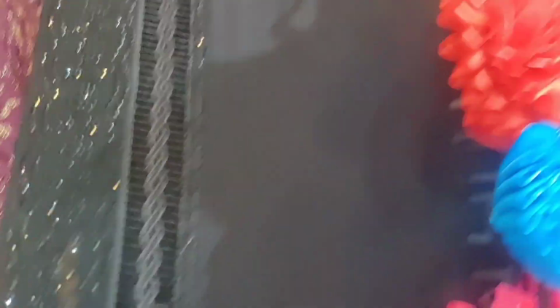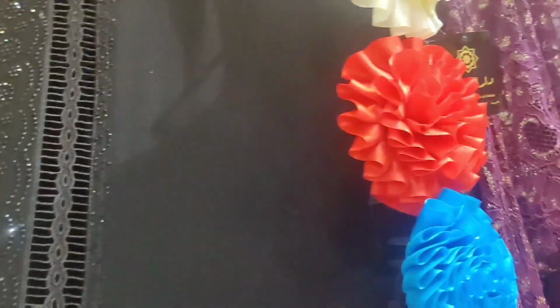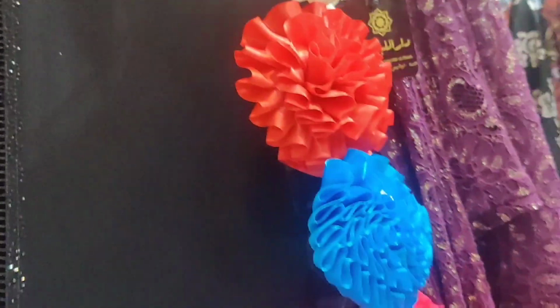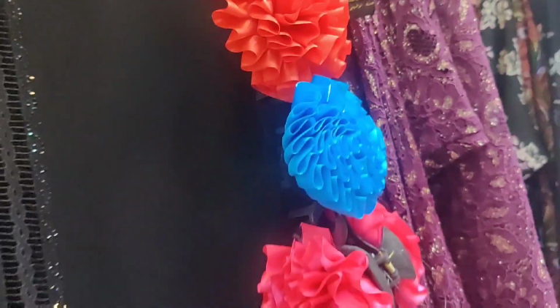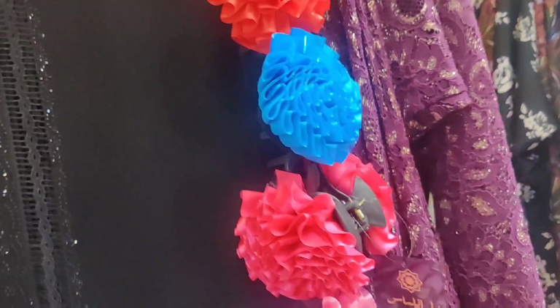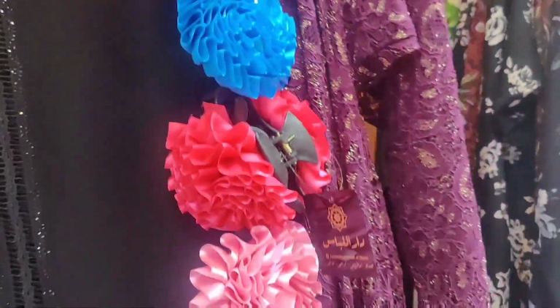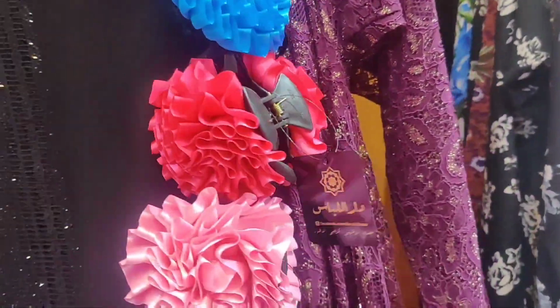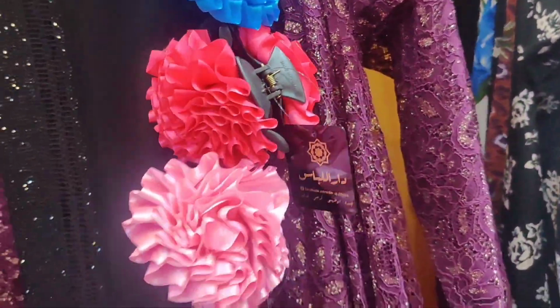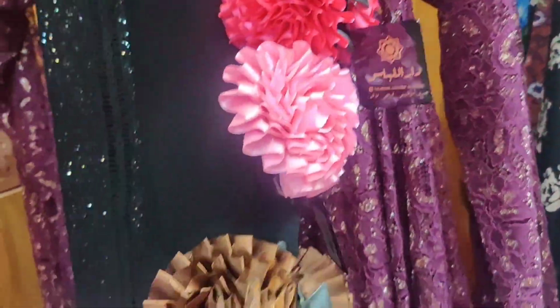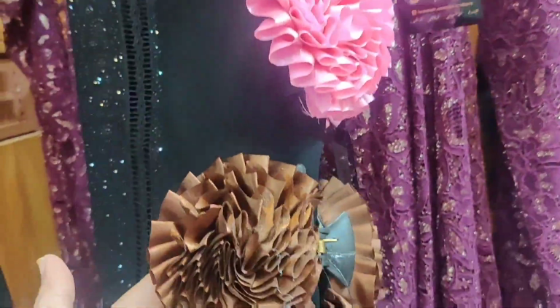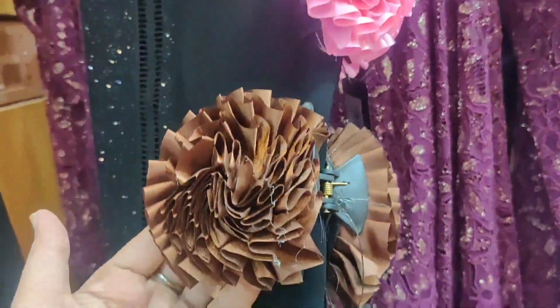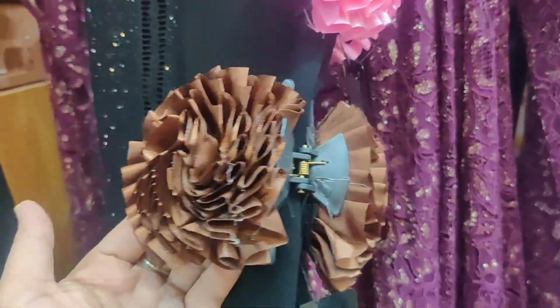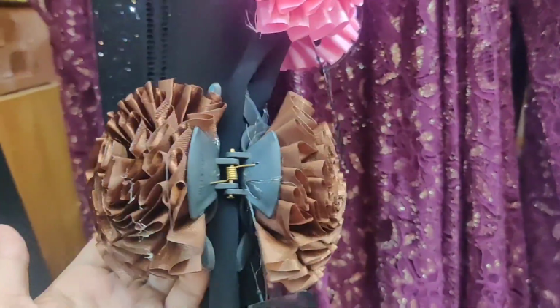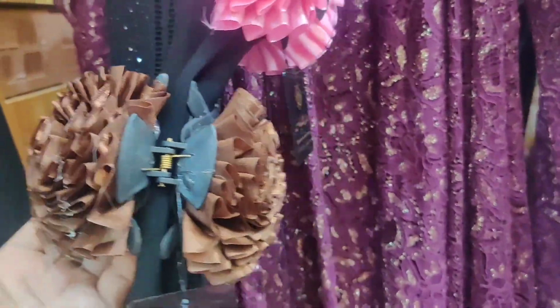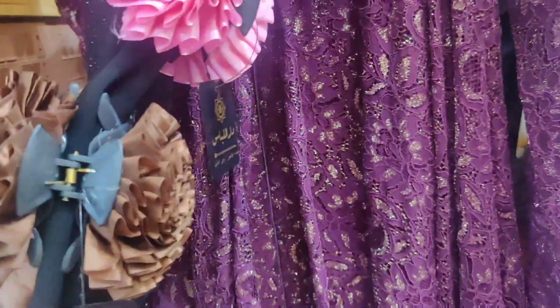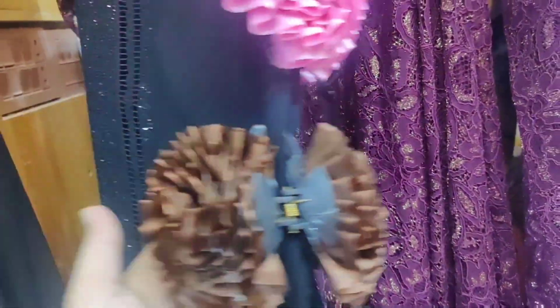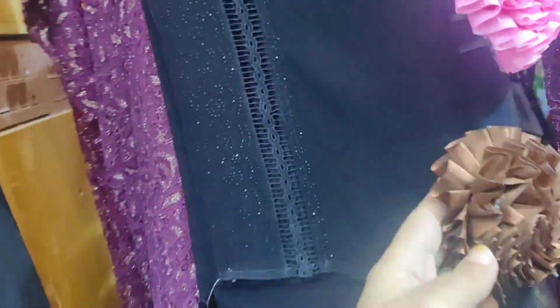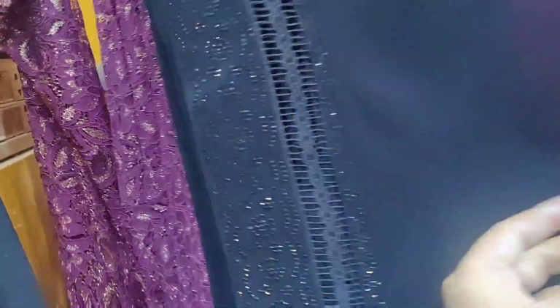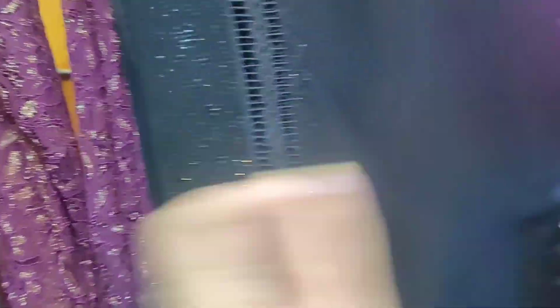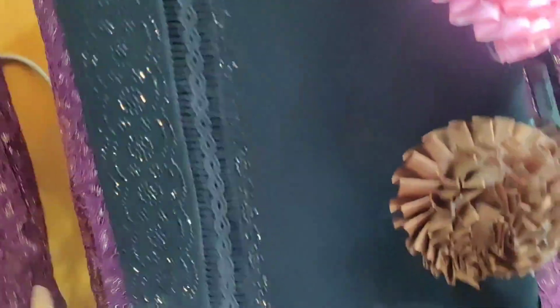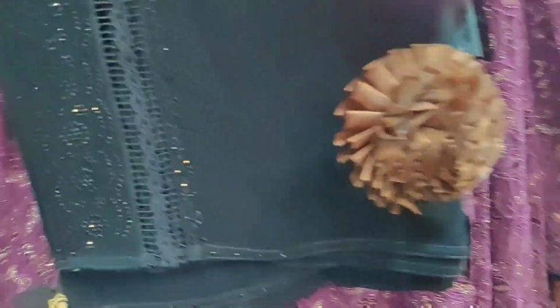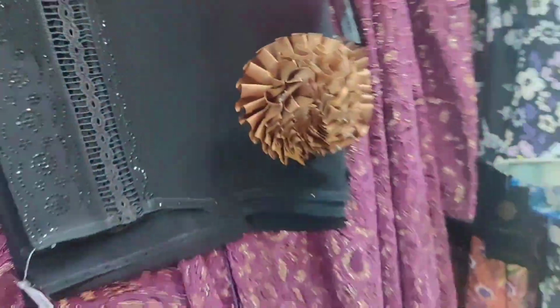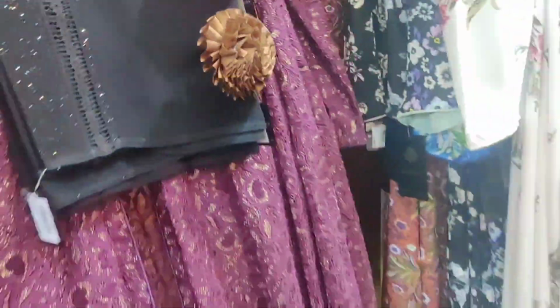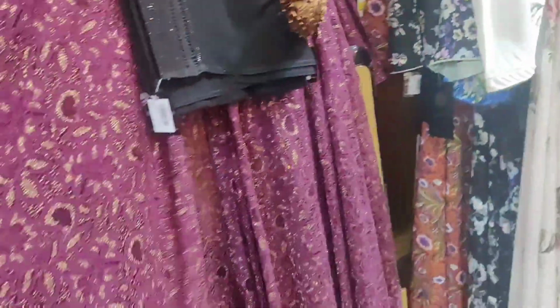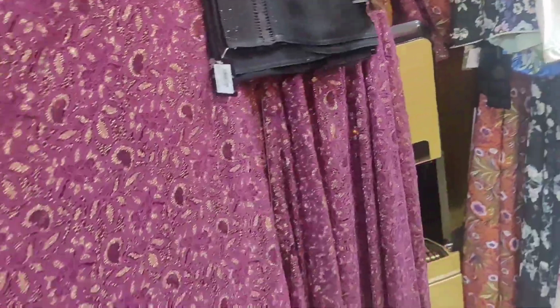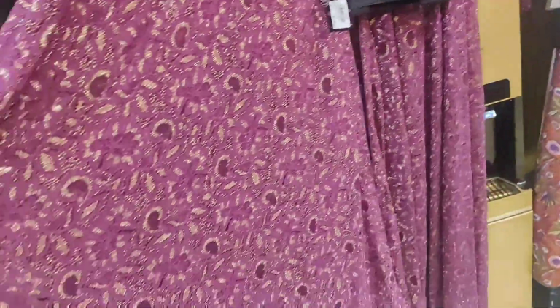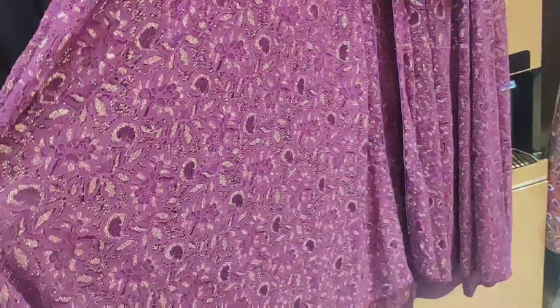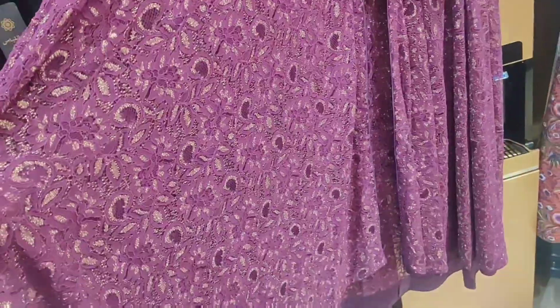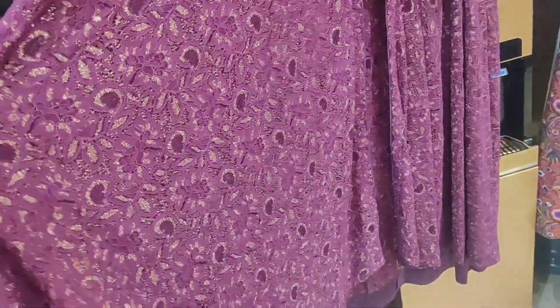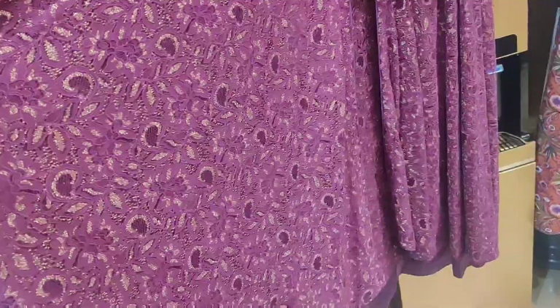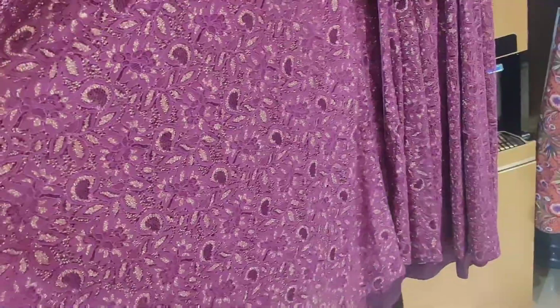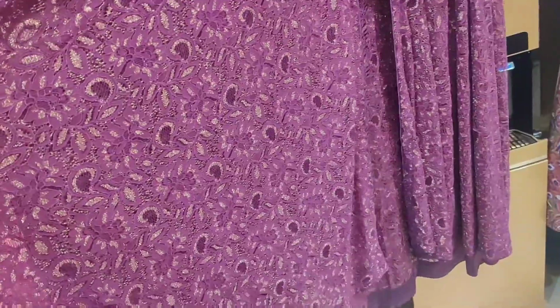These are flowers and you can put them in your shoes. This is a maxi style. It is made in net.